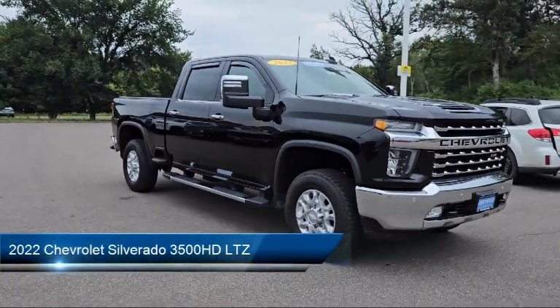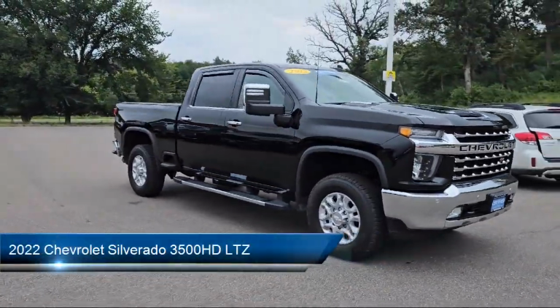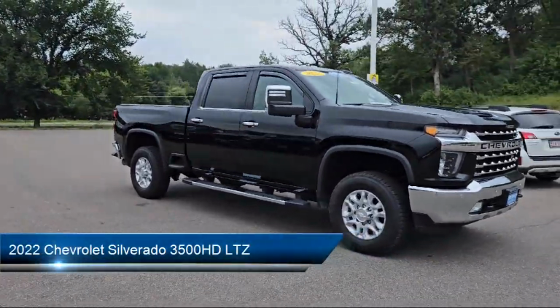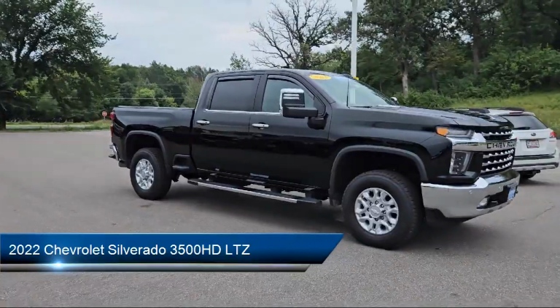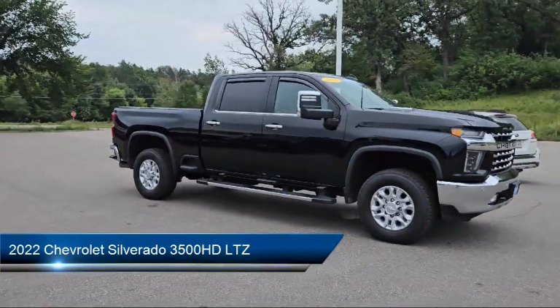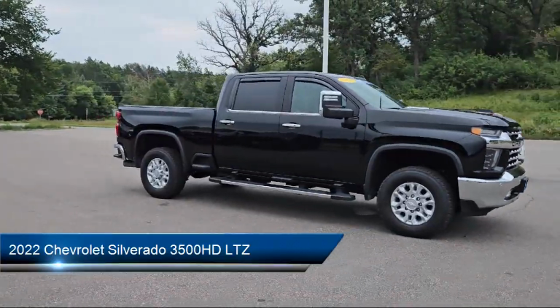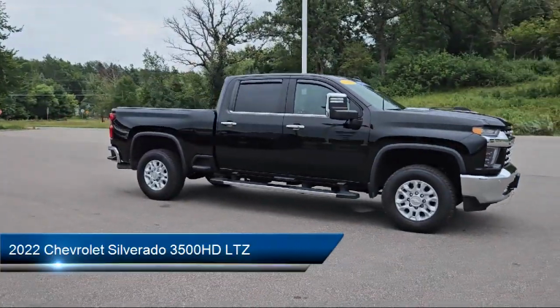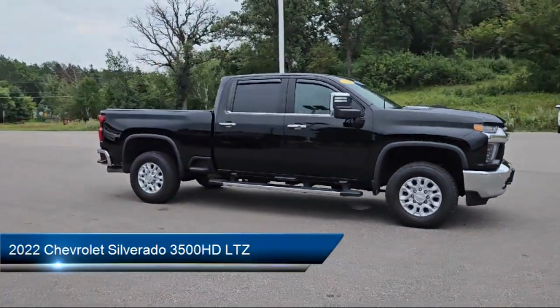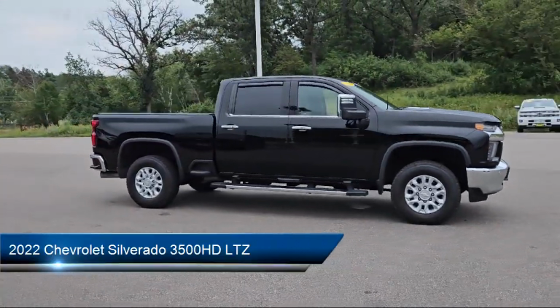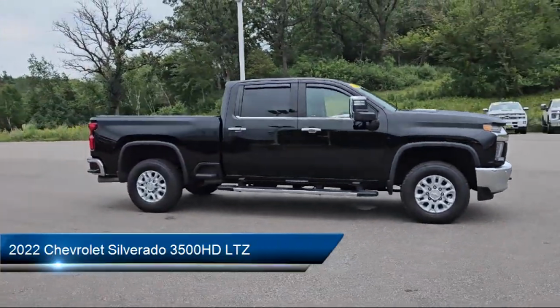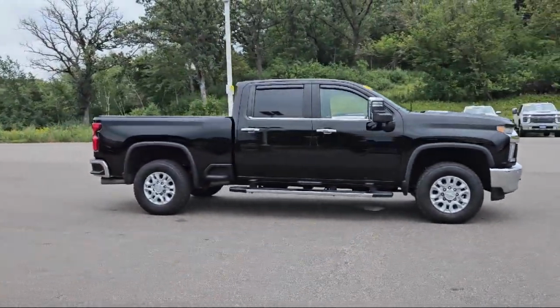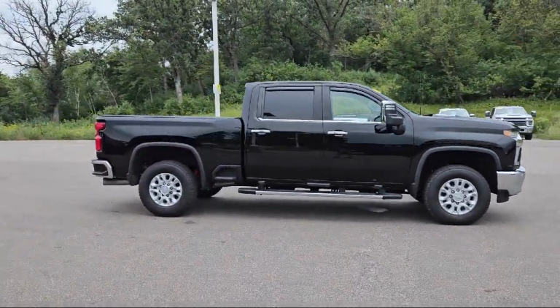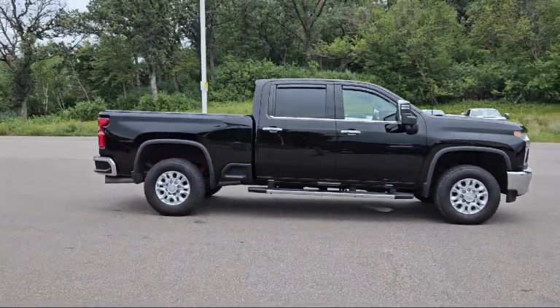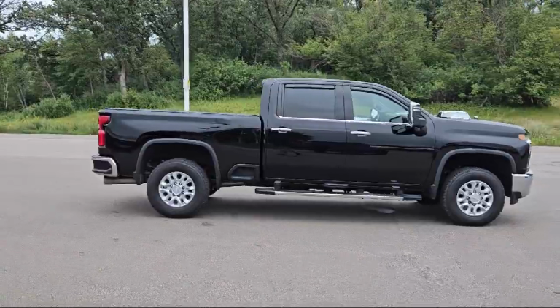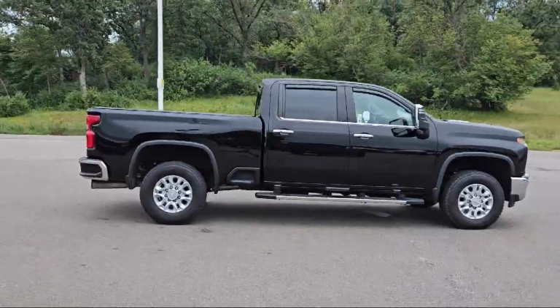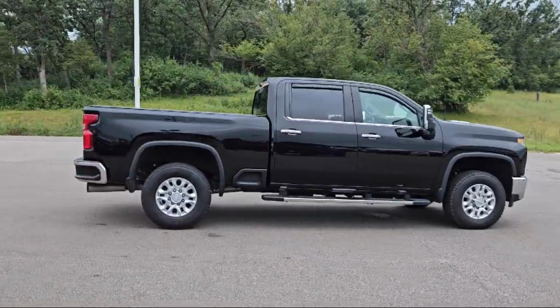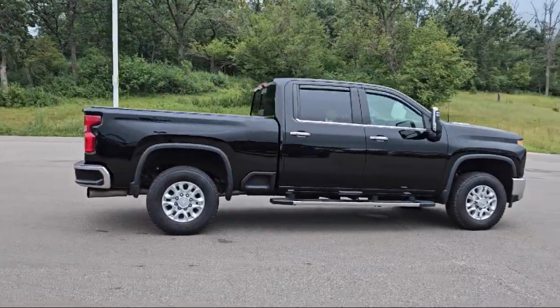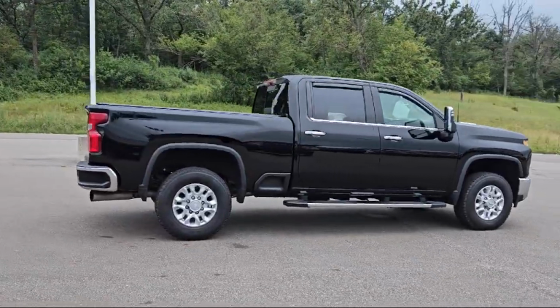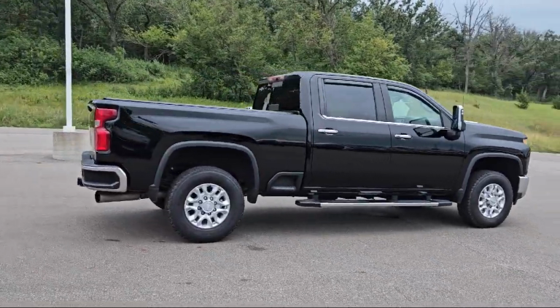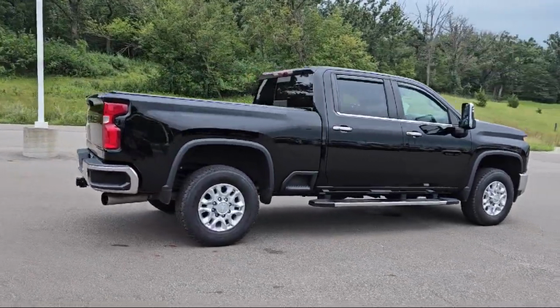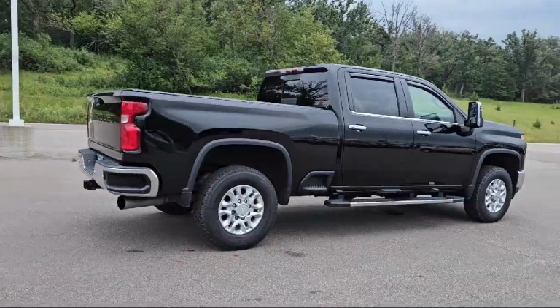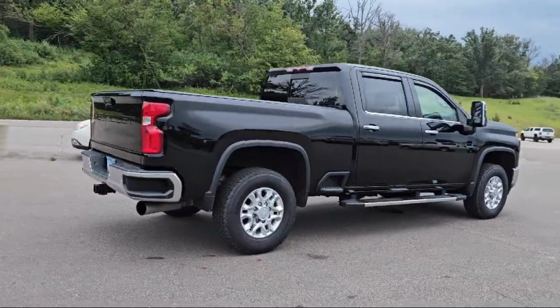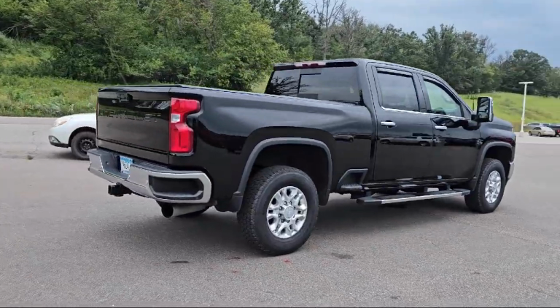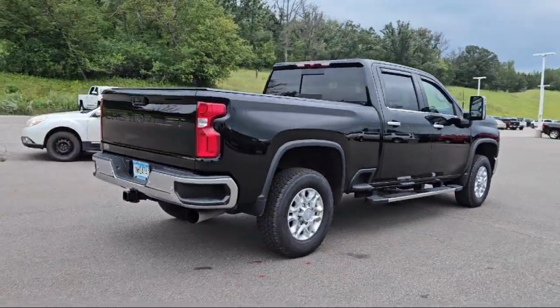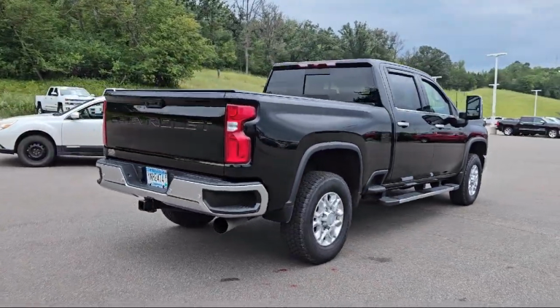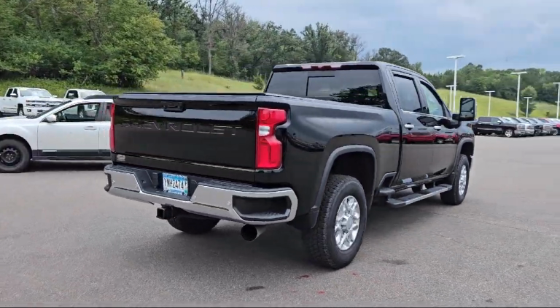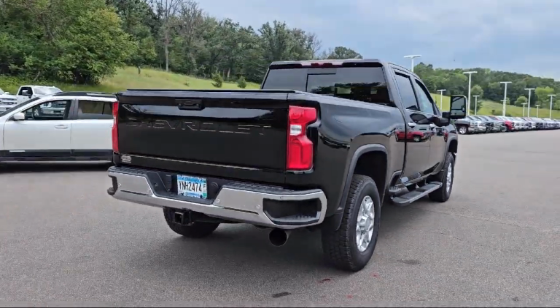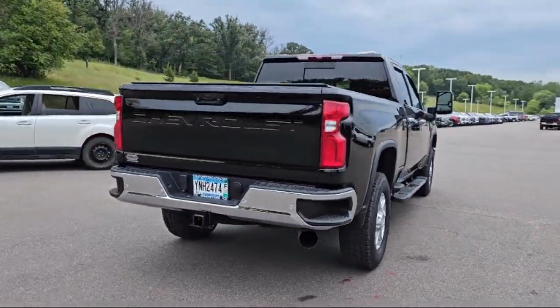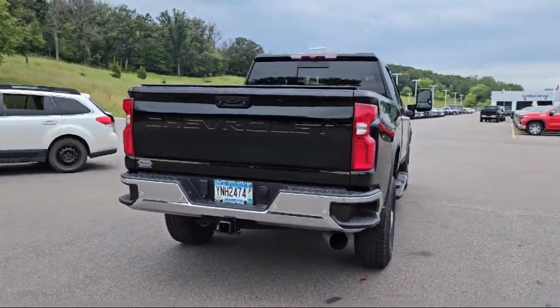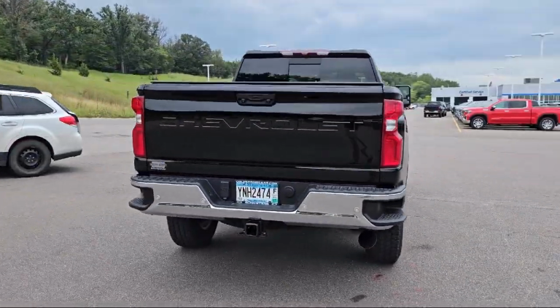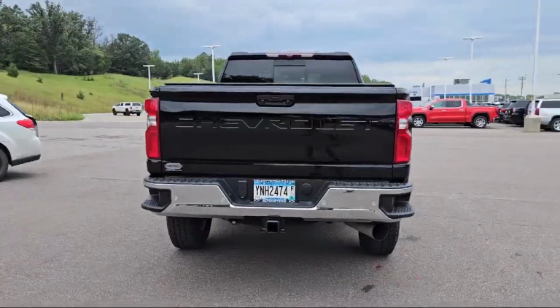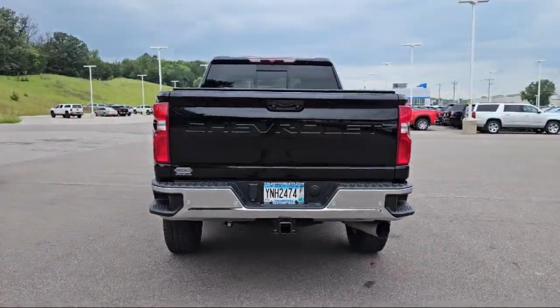It comes equipped with a Duramax 6.6 liter turbocharged diesel V8 engine, LTZ preferred equipment group, smart device integration, navigation, auxiliary audio input, MP3 player, and exhaust brake.